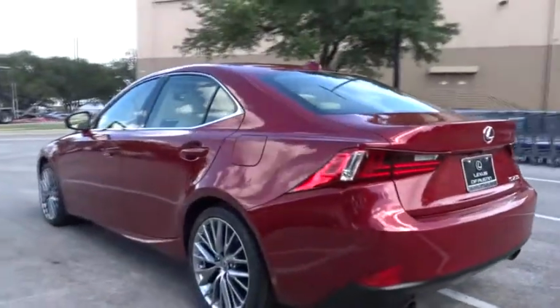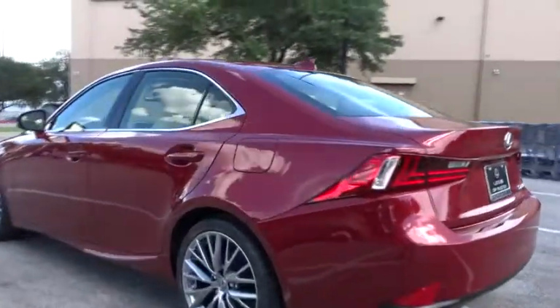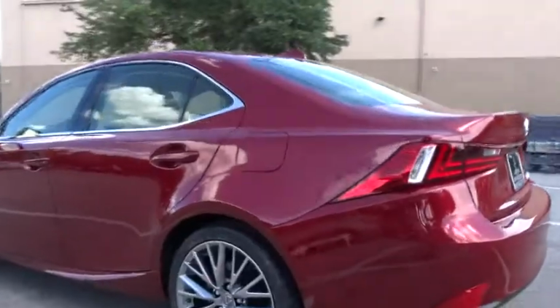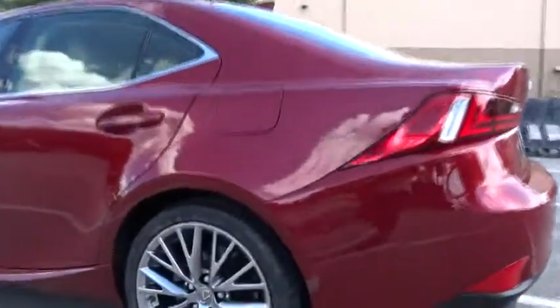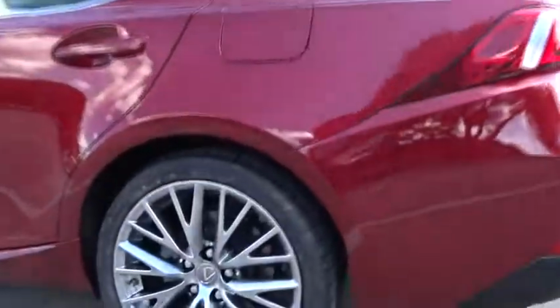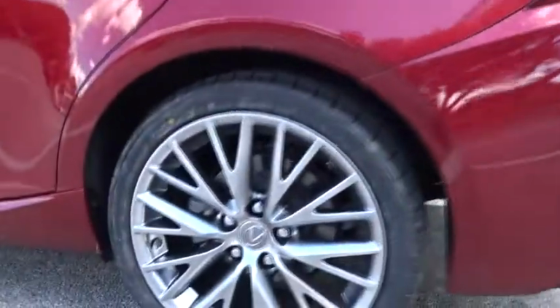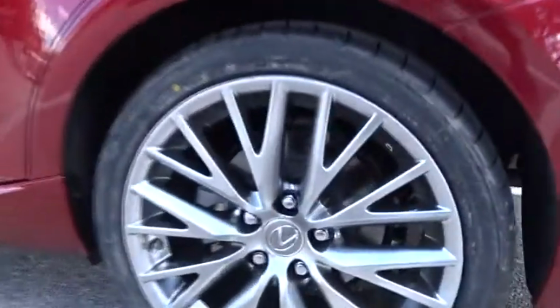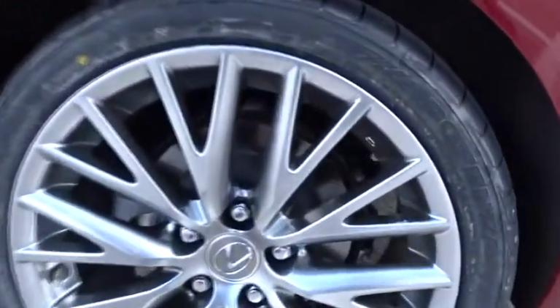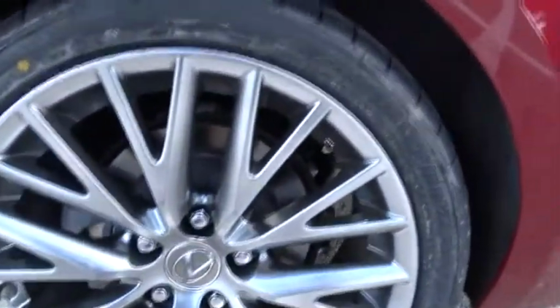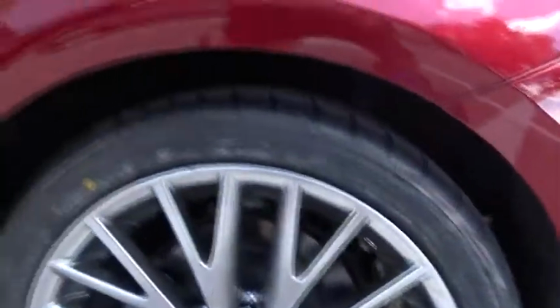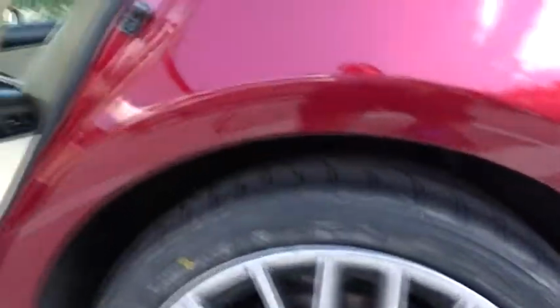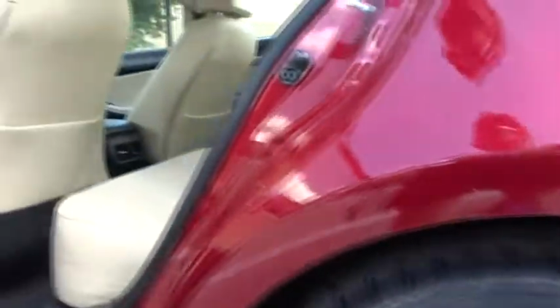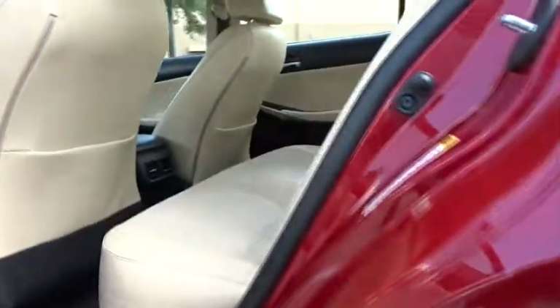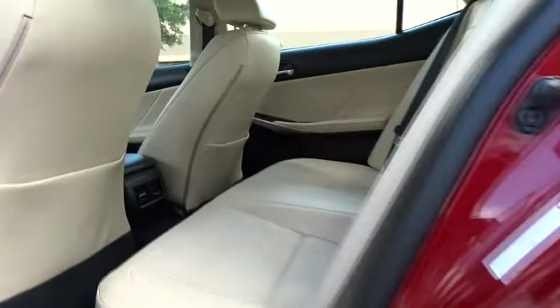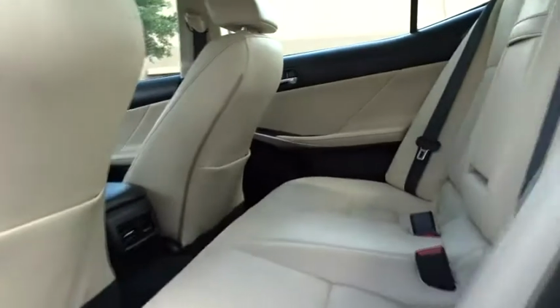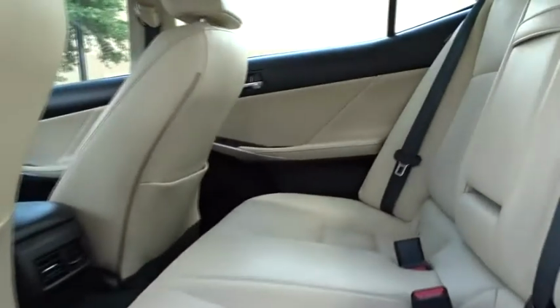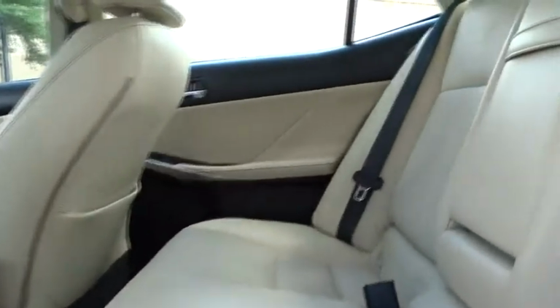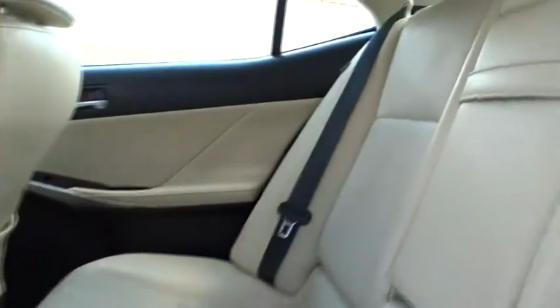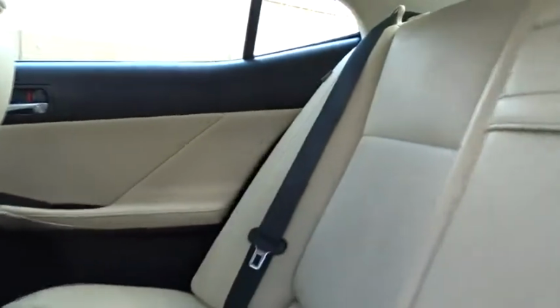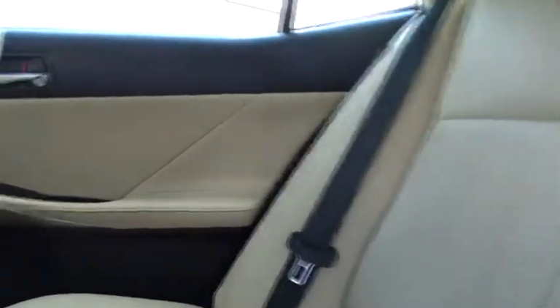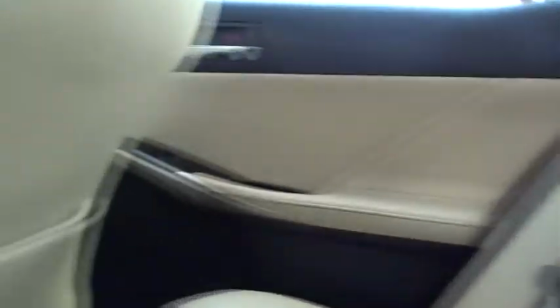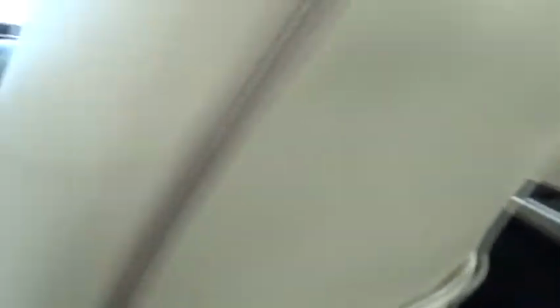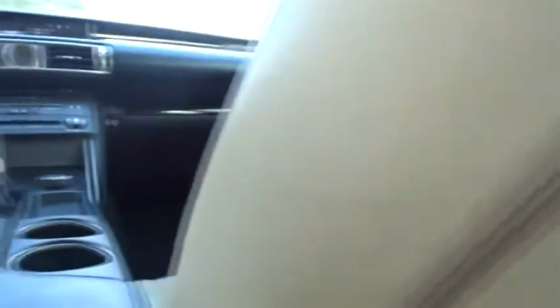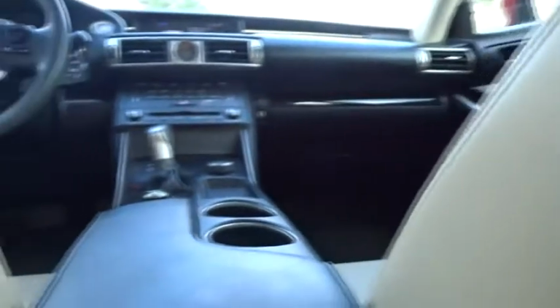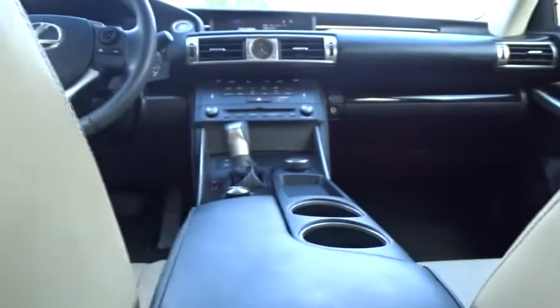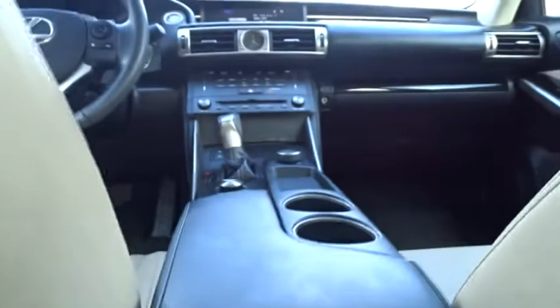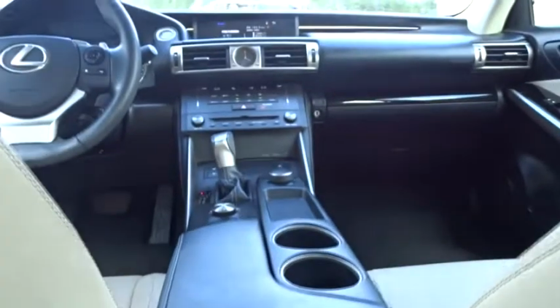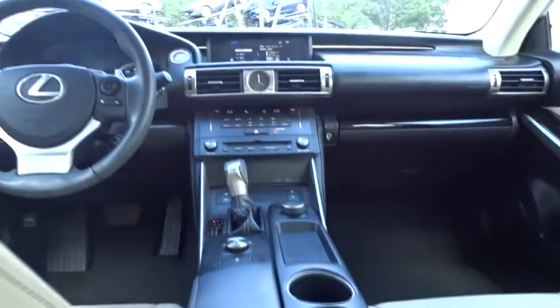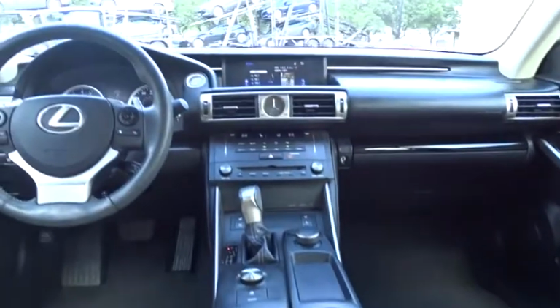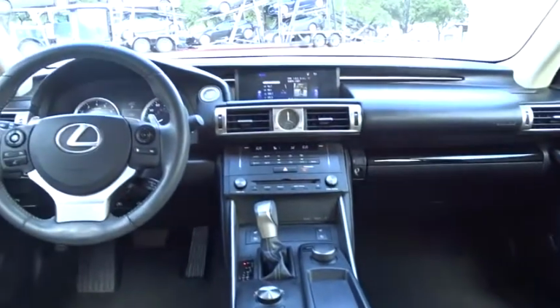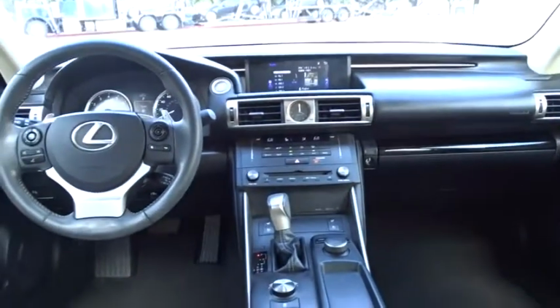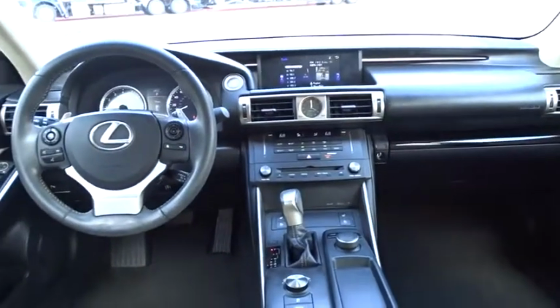Power passenger seat, traction control, steering wheel audio controls, keyless entry, stability control, anti-lock braking system, leather-wrapped steering wheel, Bluetooth, power steering, adjustable steering wheel, auto-dimming rear-view mirror.